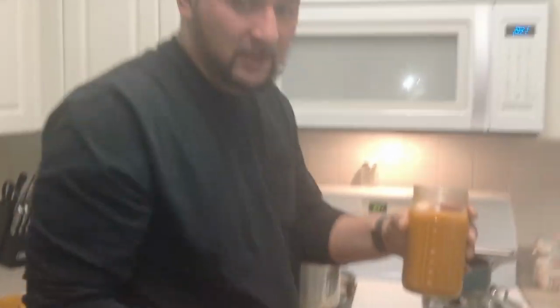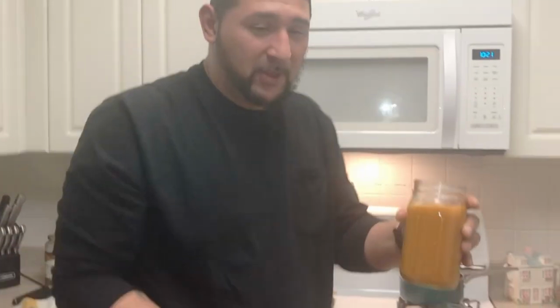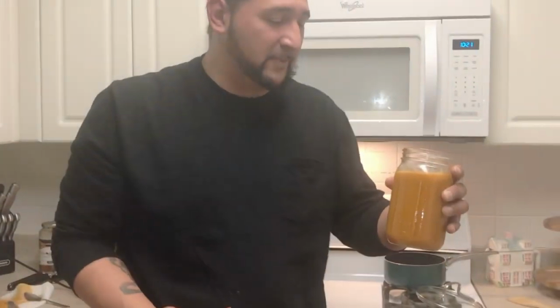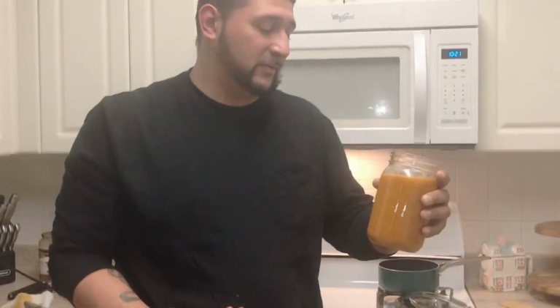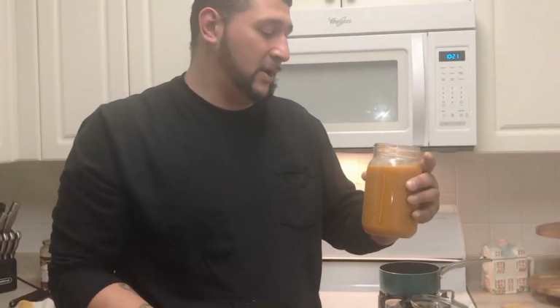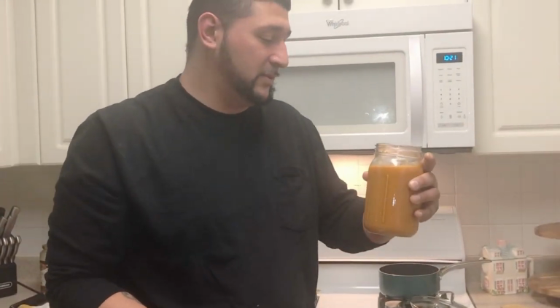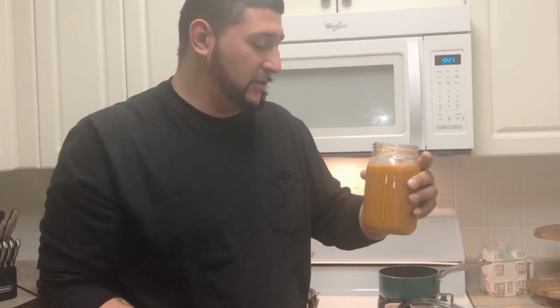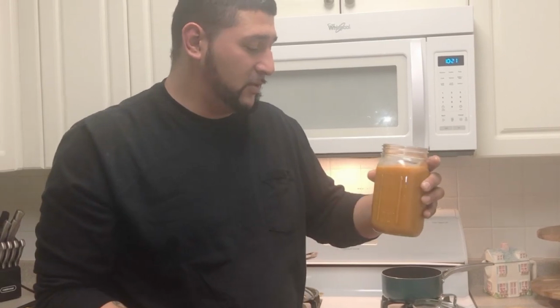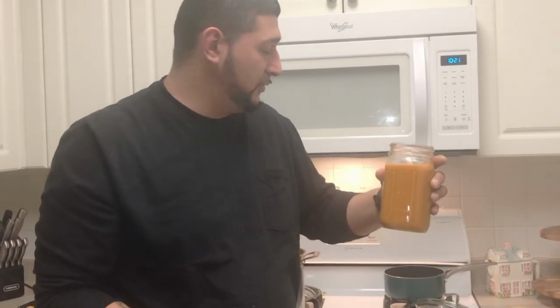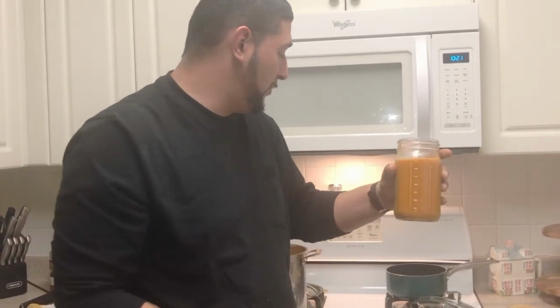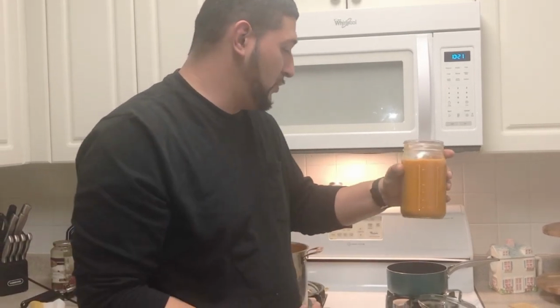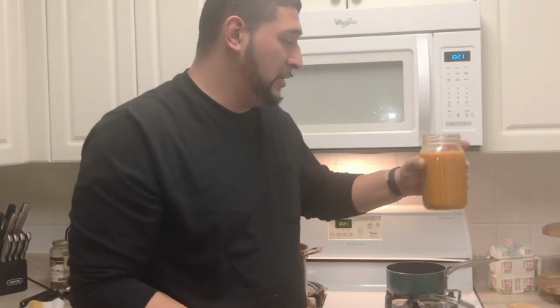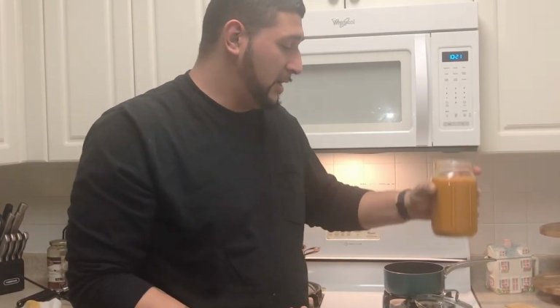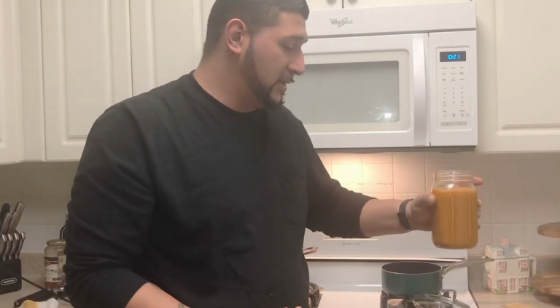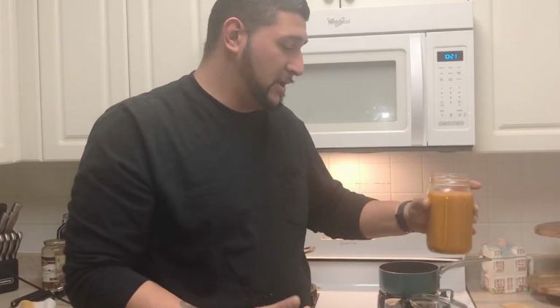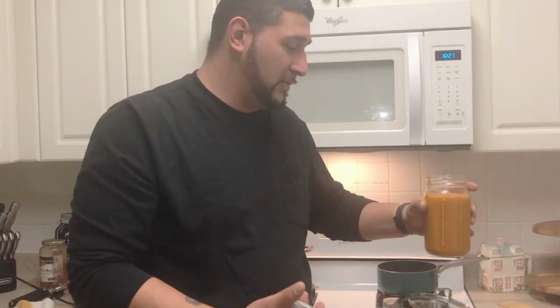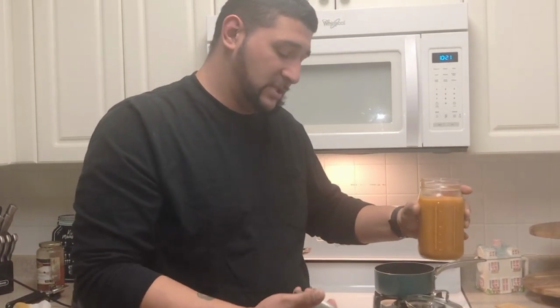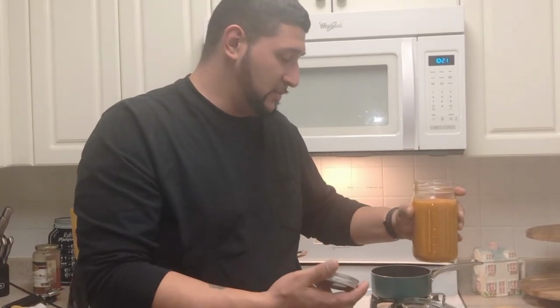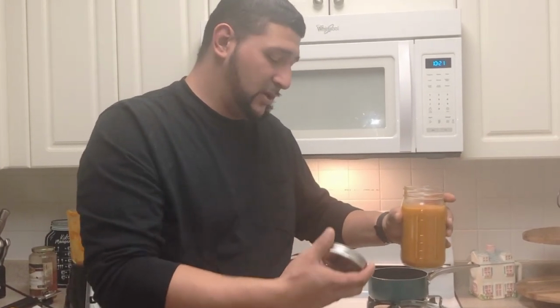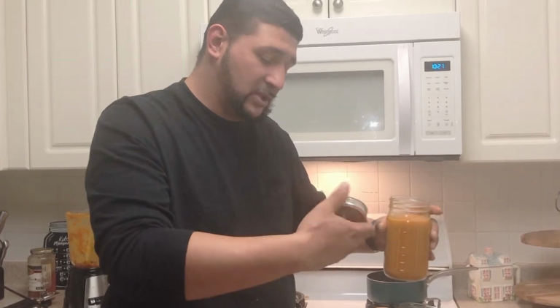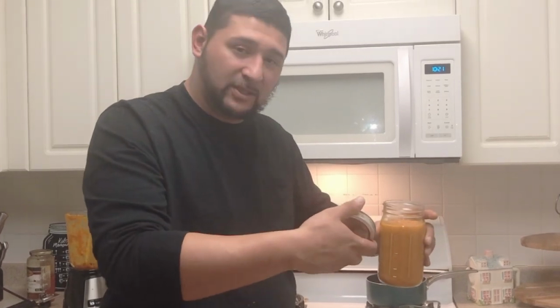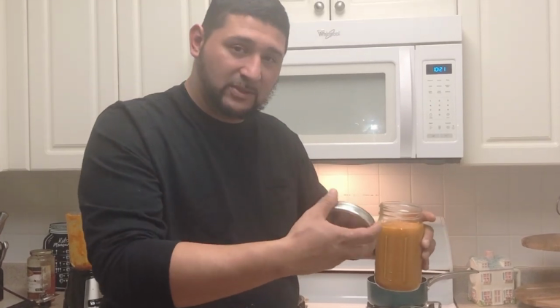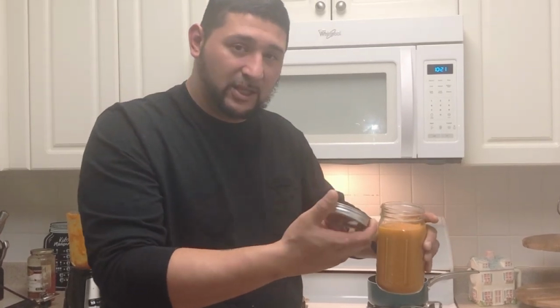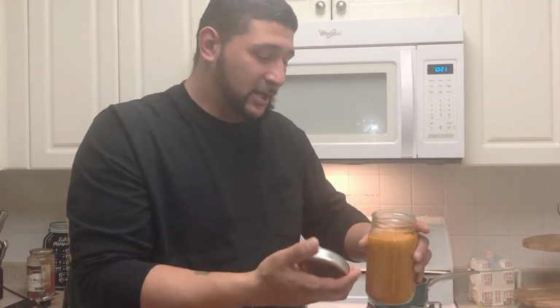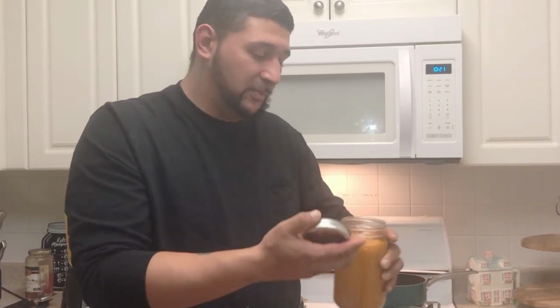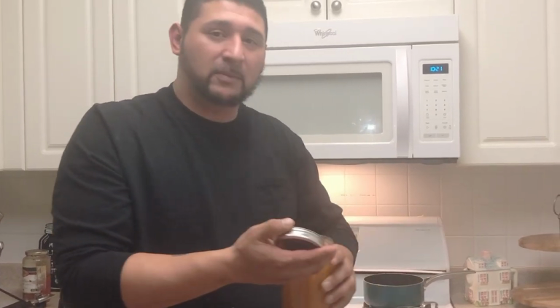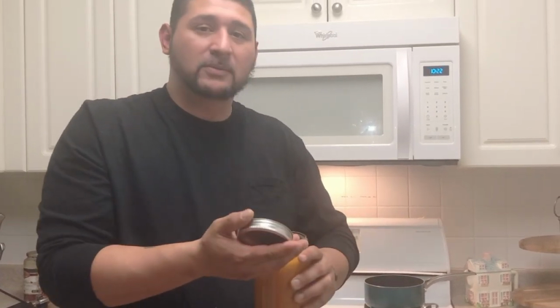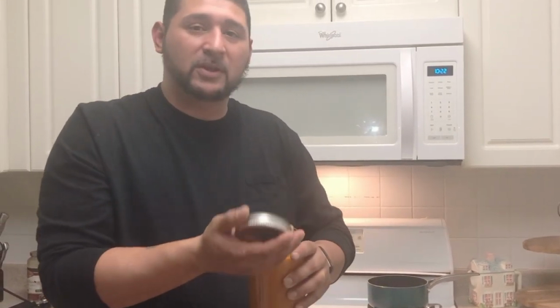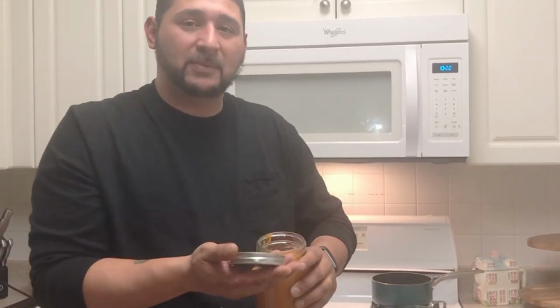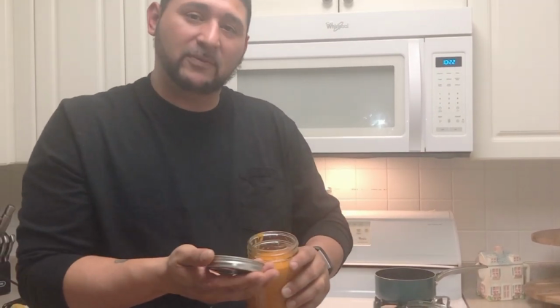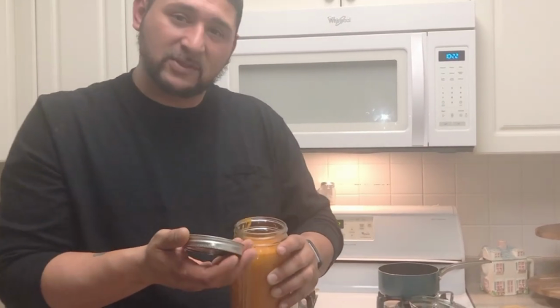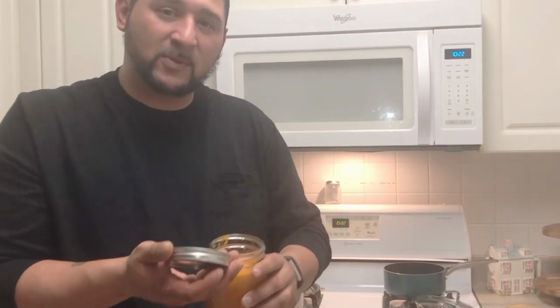You can pickle them if you want. After they cool off, just boil some water and put the jar in there. When it's boiling, seal it up with the lid and it'll pickle. You hear it pop and then you're done.